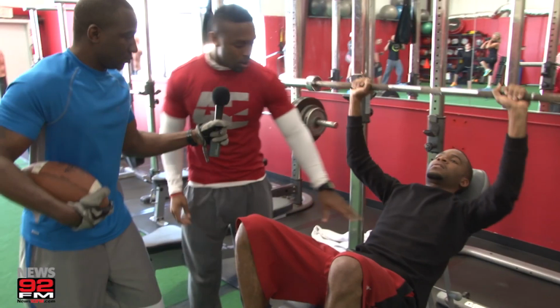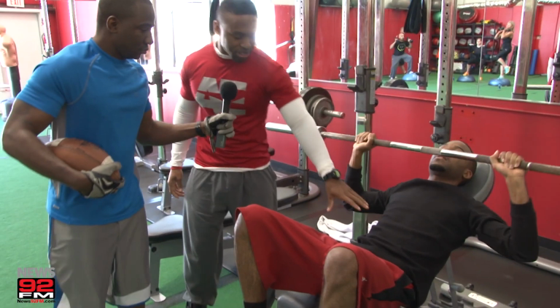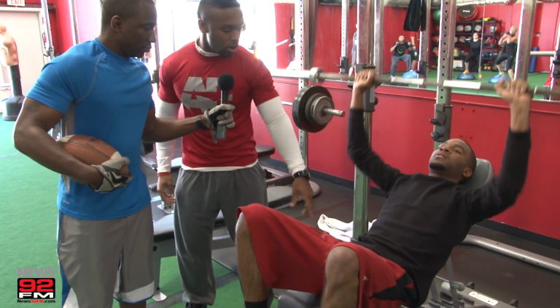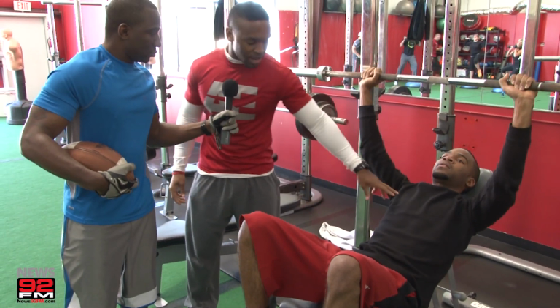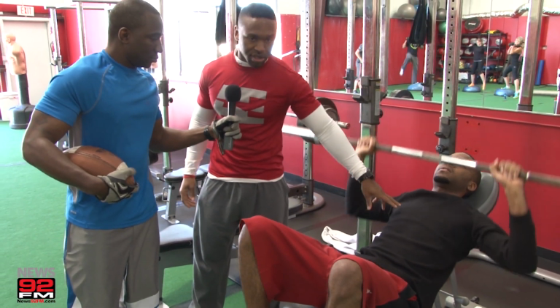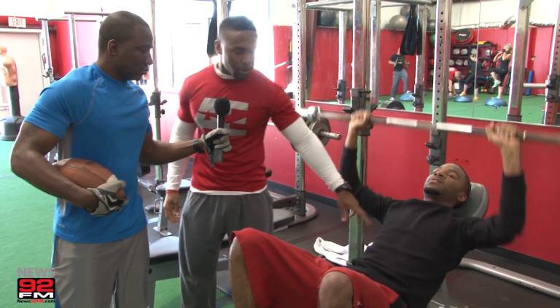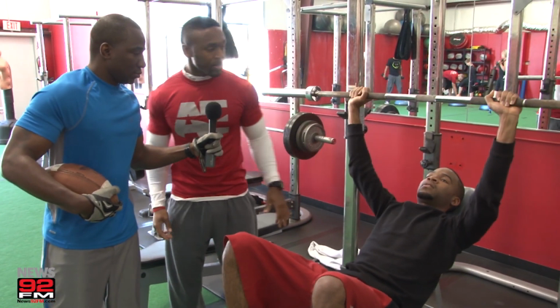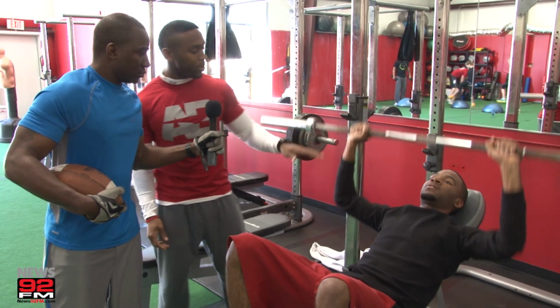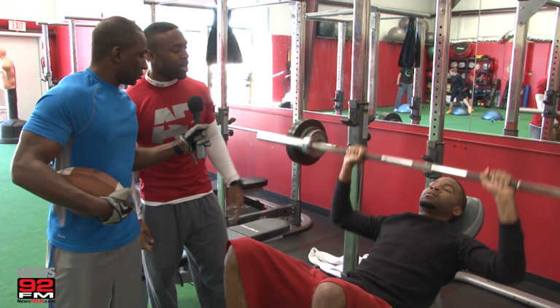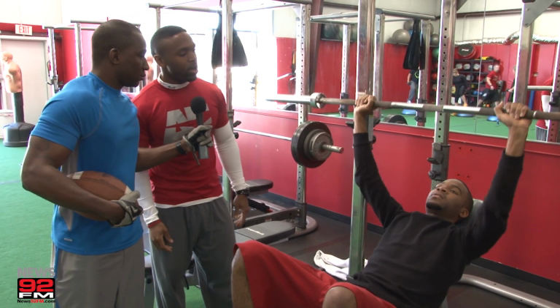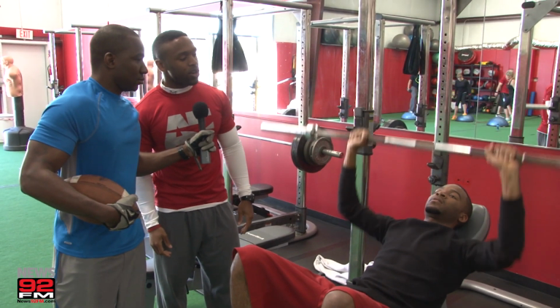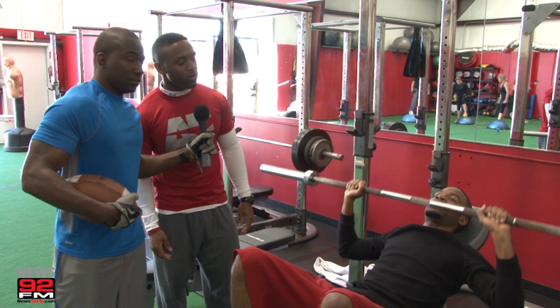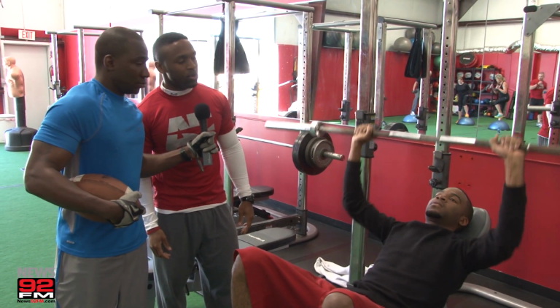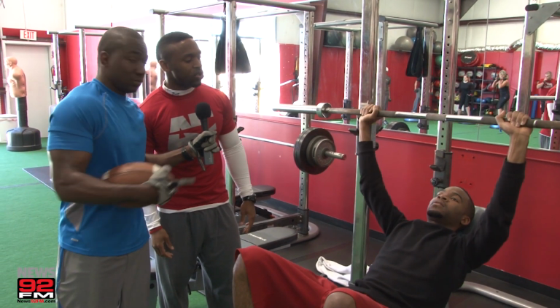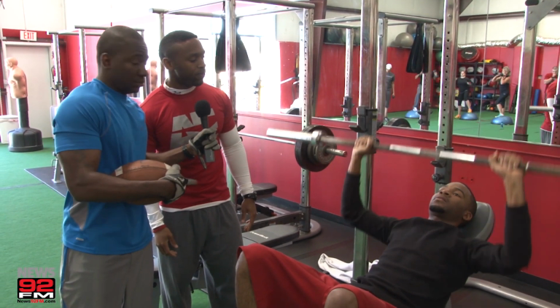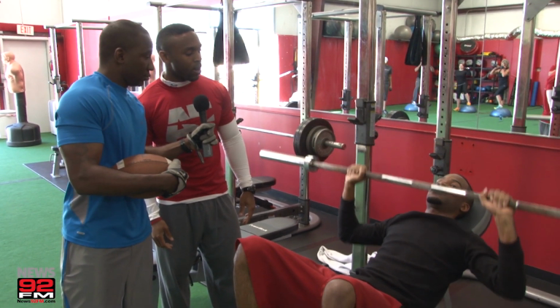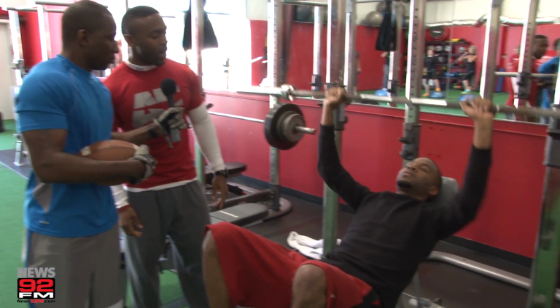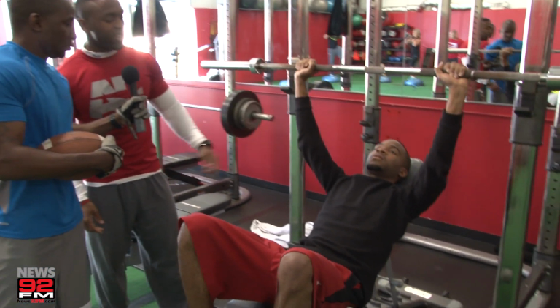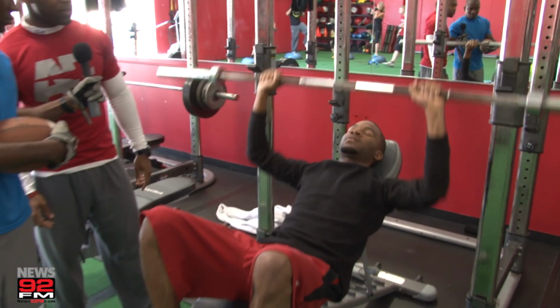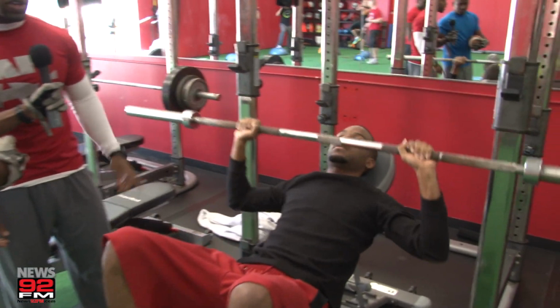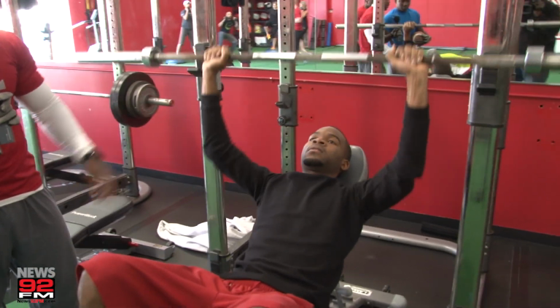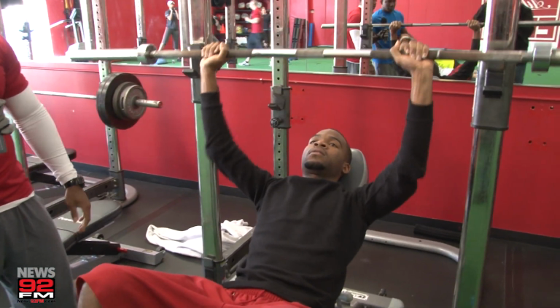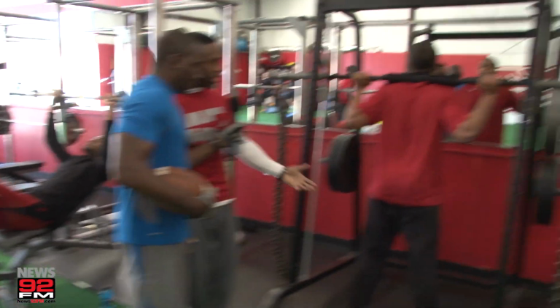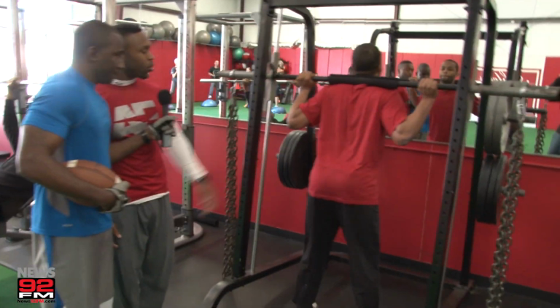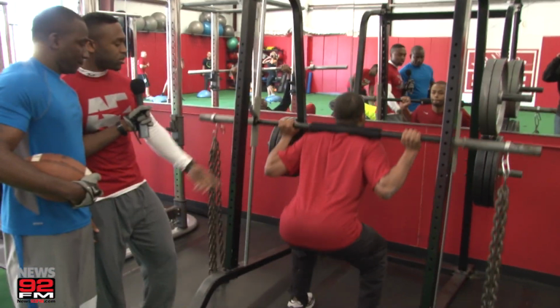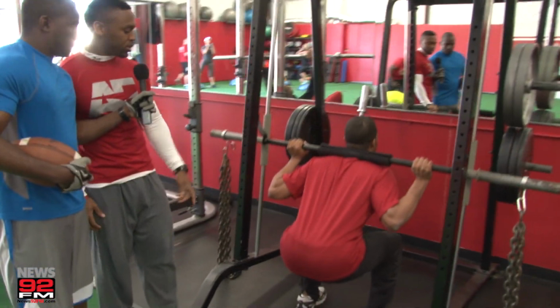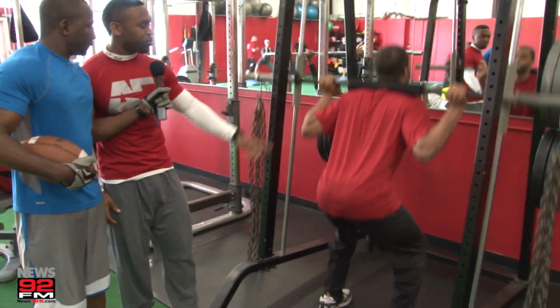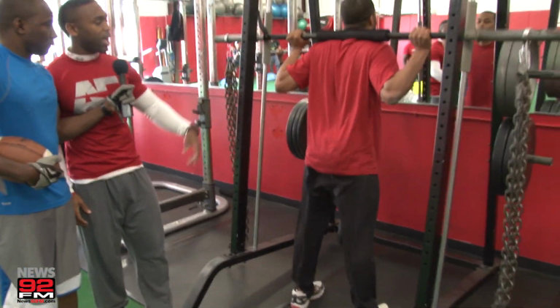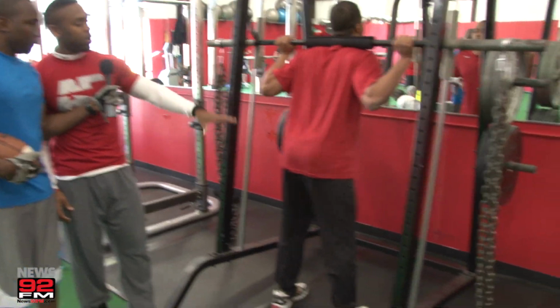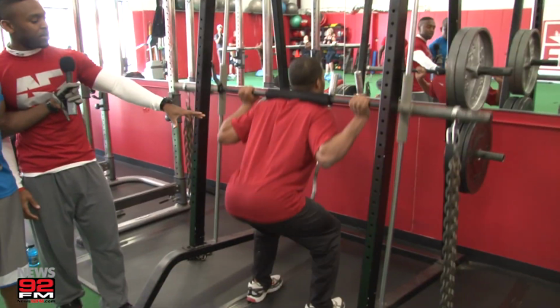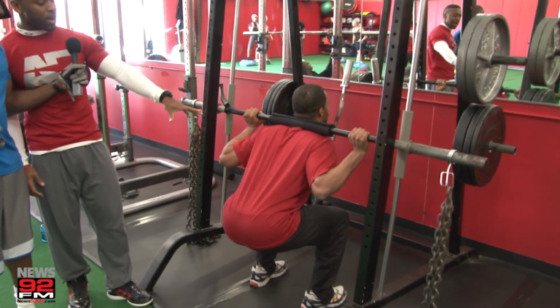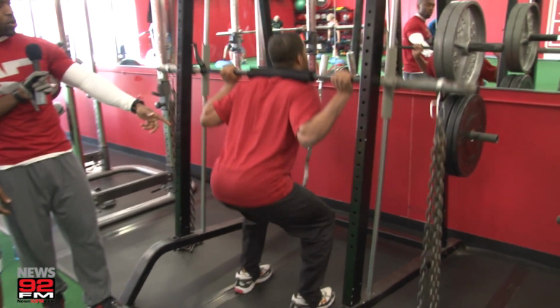We're engaging the core and his chest. So all we're doing is coming down with a slow count — resistance training. This is Nick, good athlete. He's engaging his quads, glutes, hamstrings, and calves, stabilizing his core.